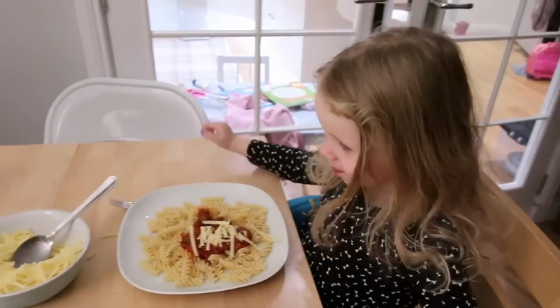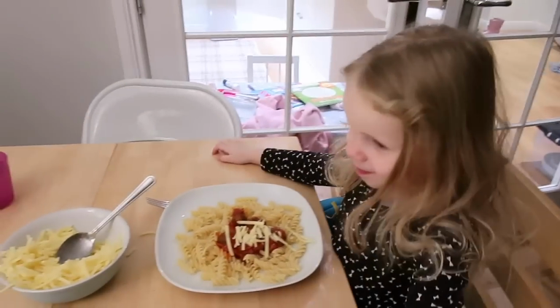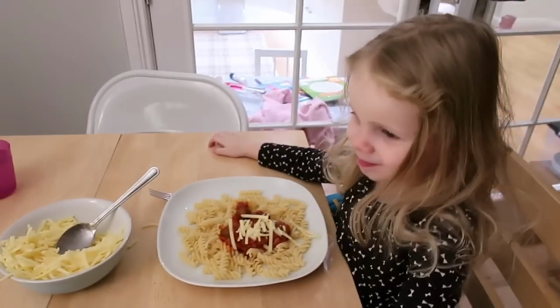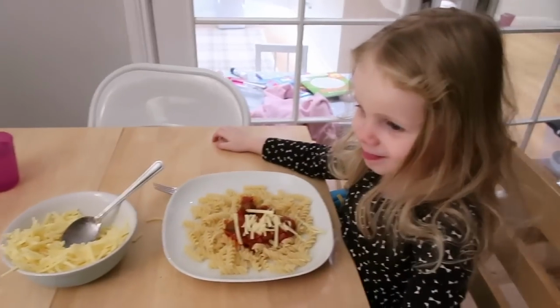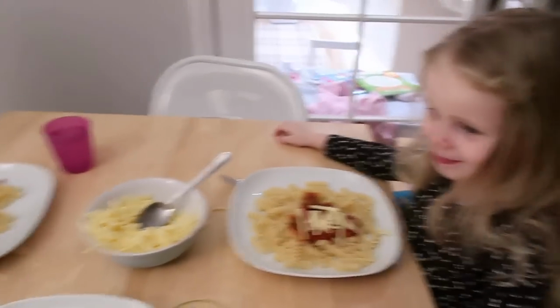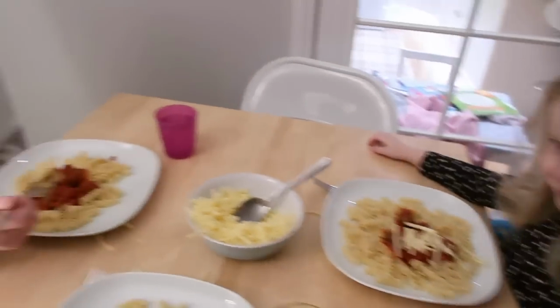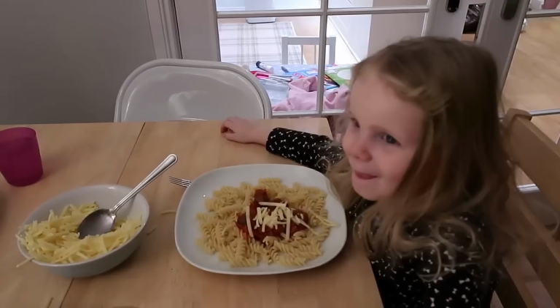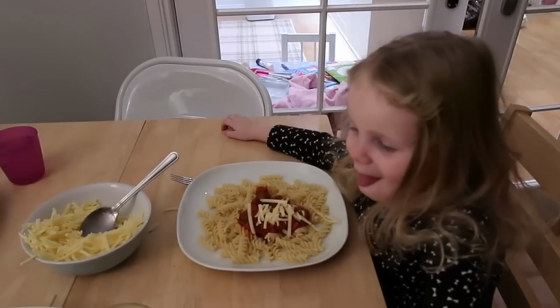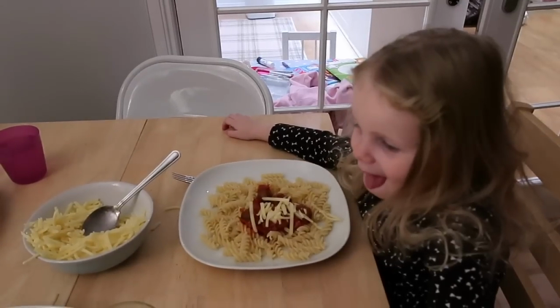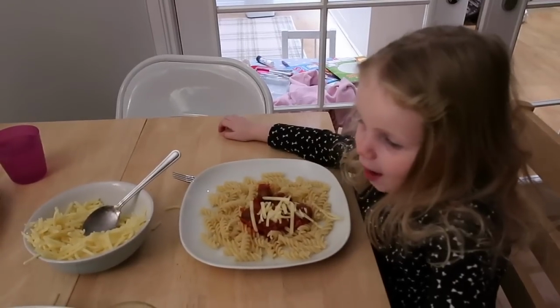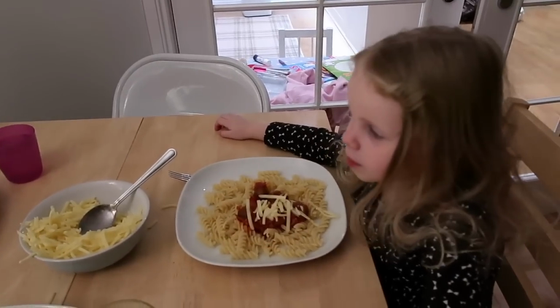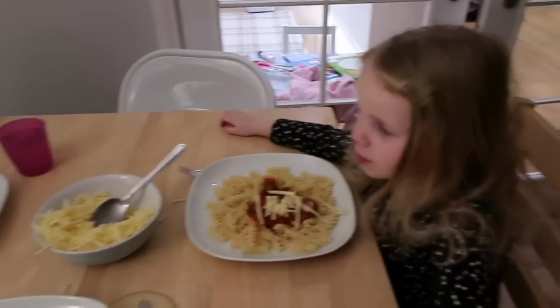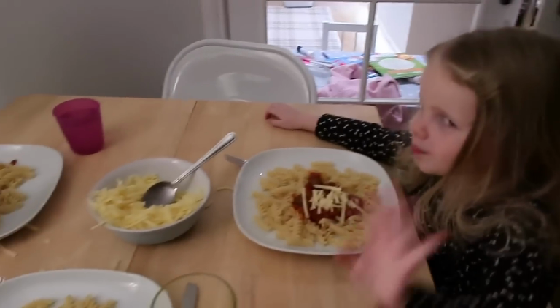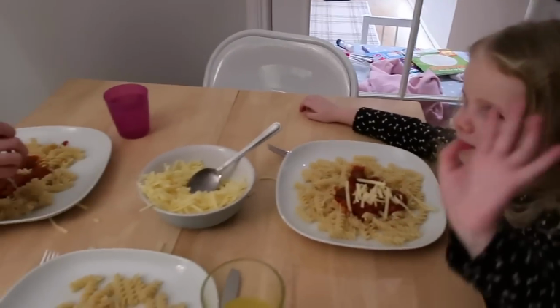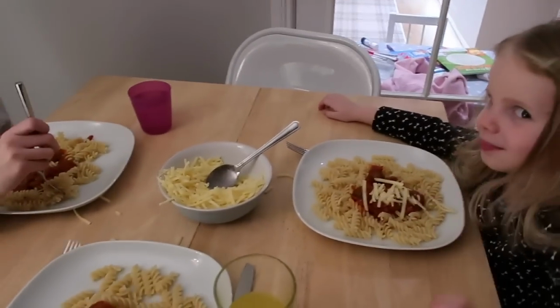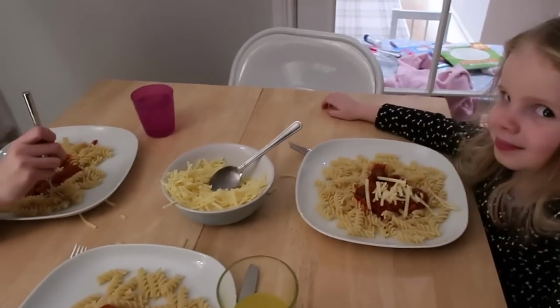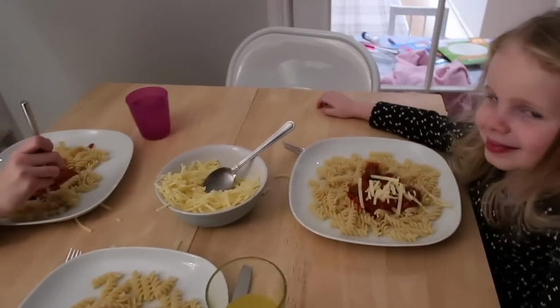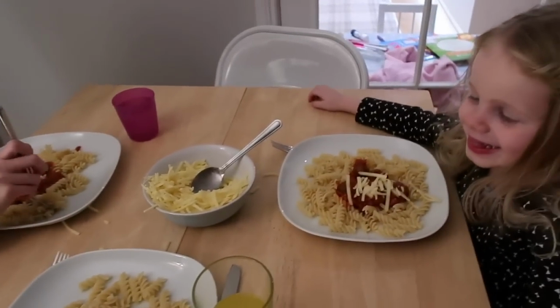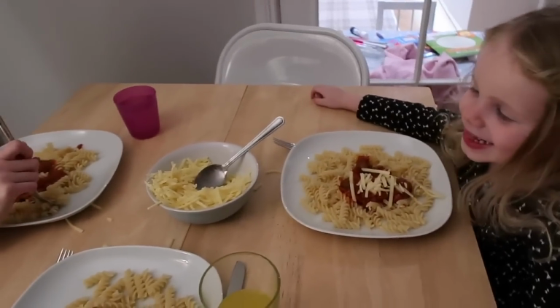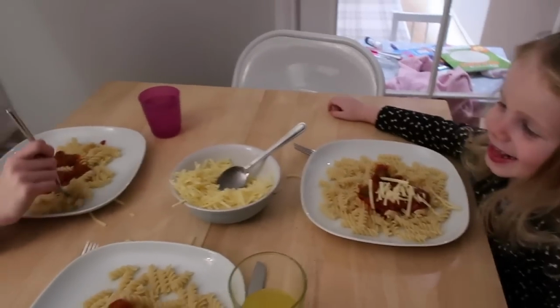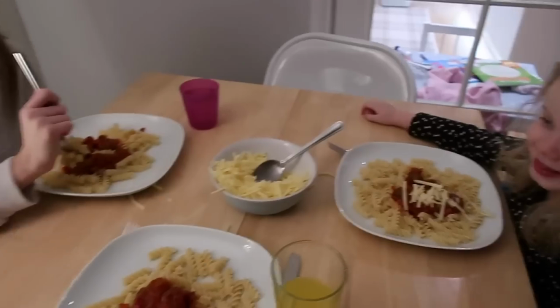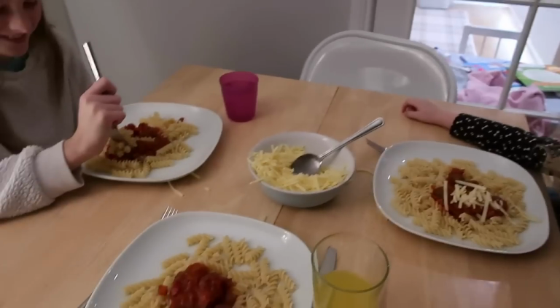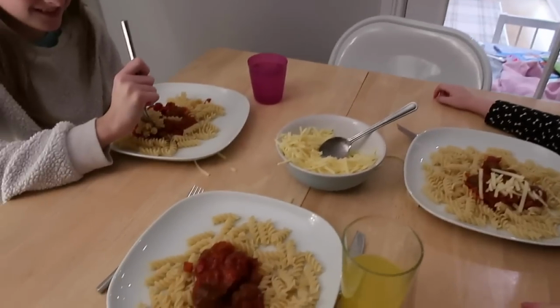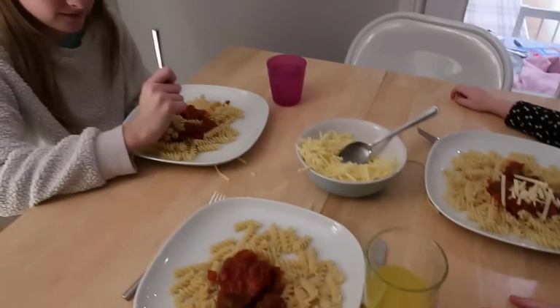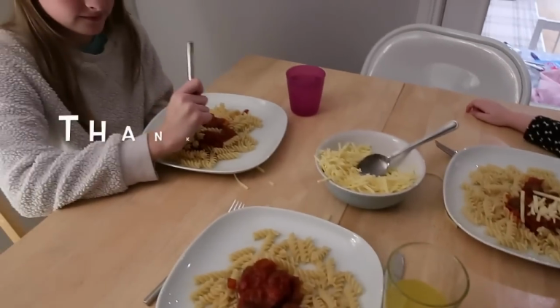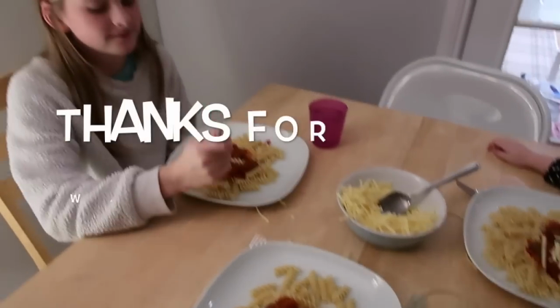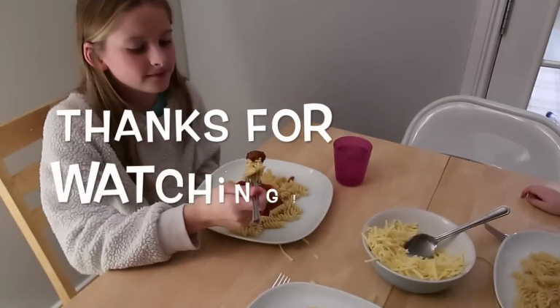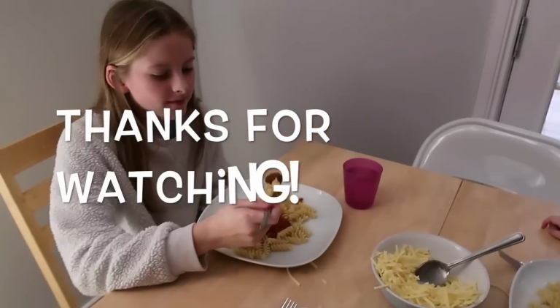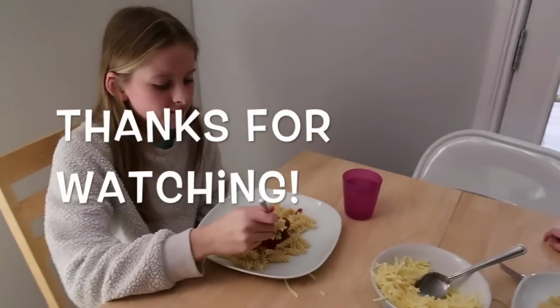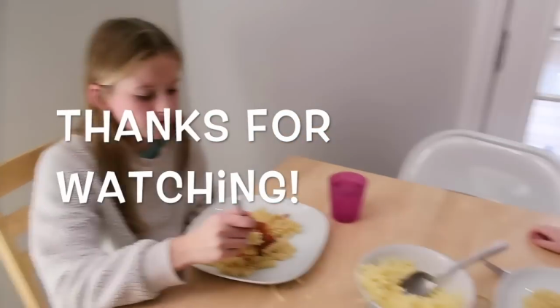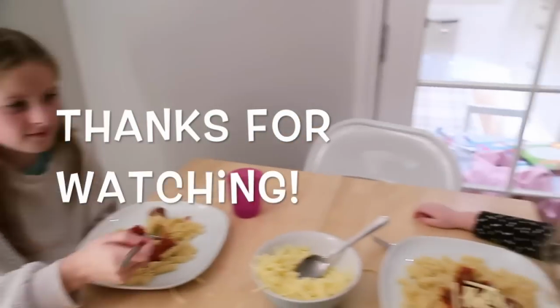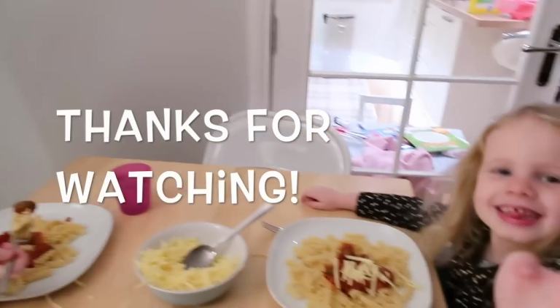Come on kids! Andrew's at work so he'll have his when he gets home.